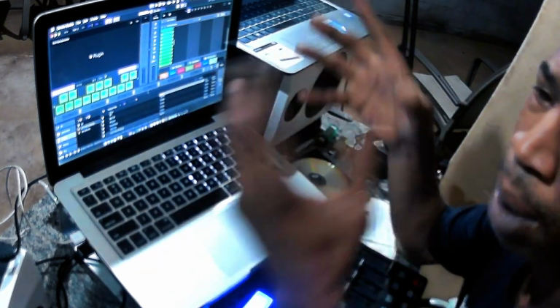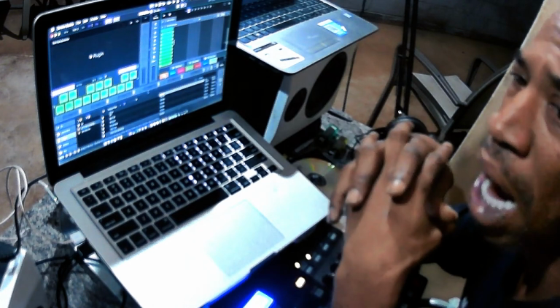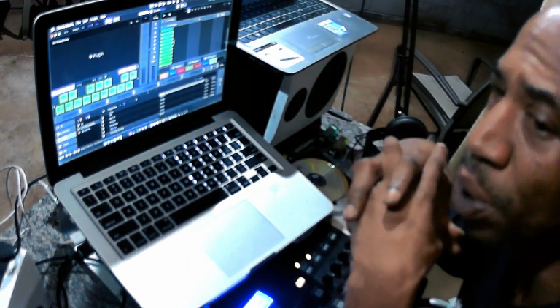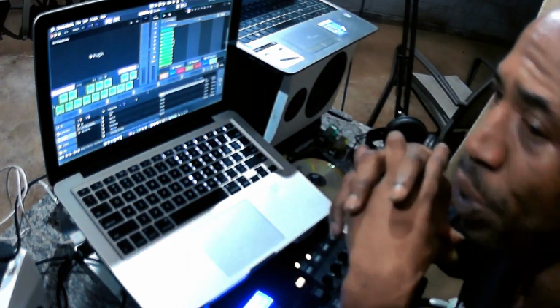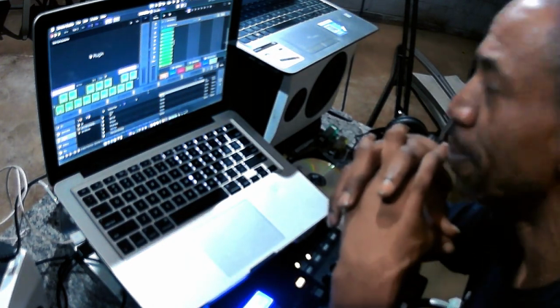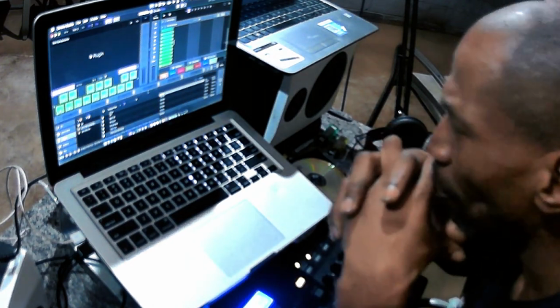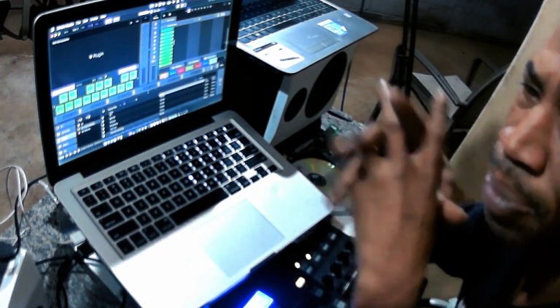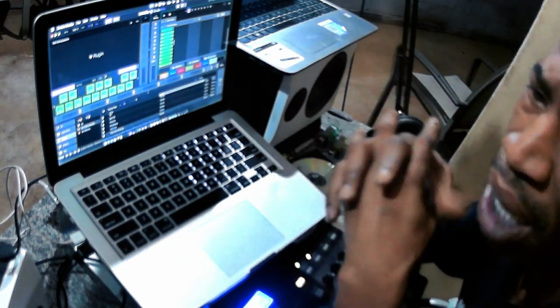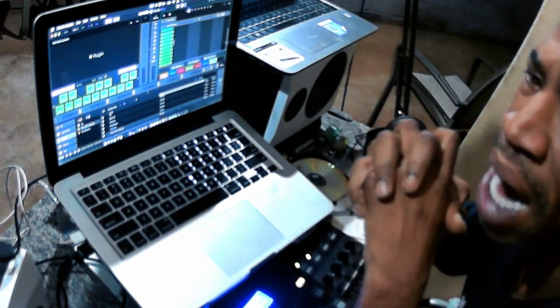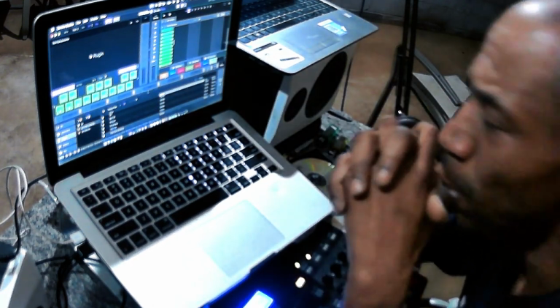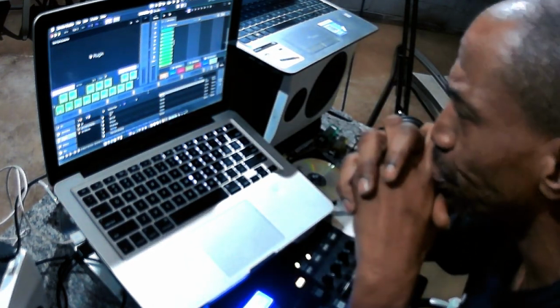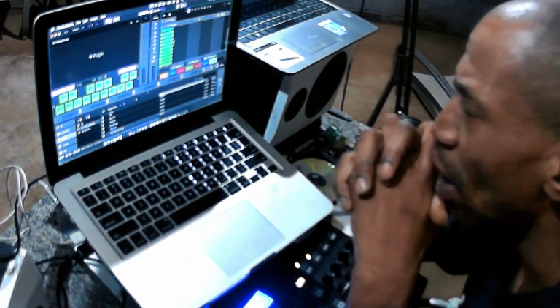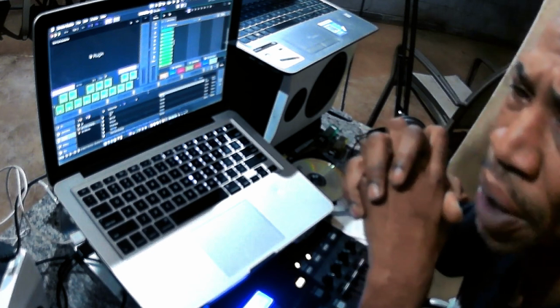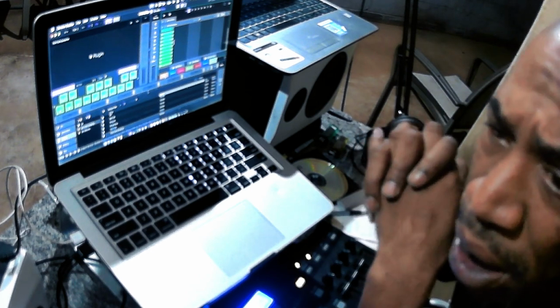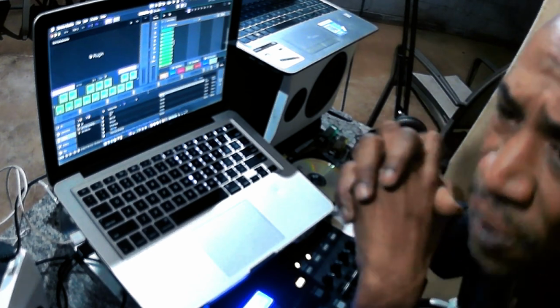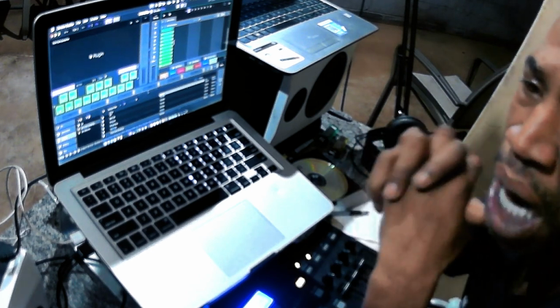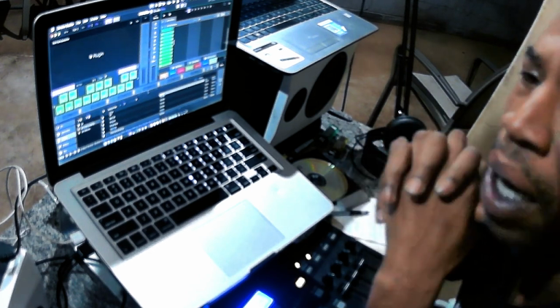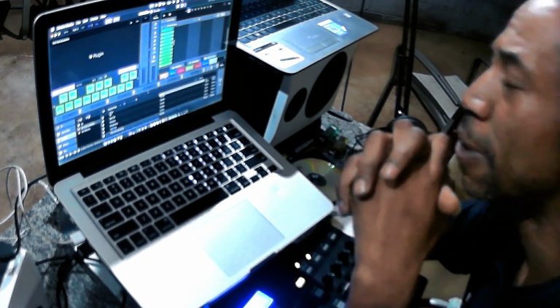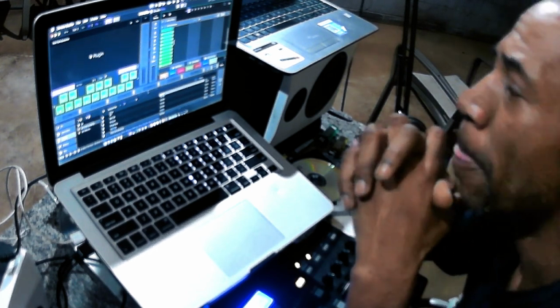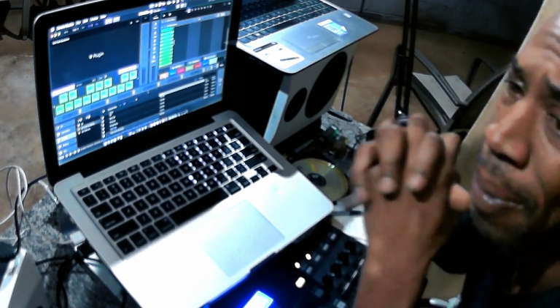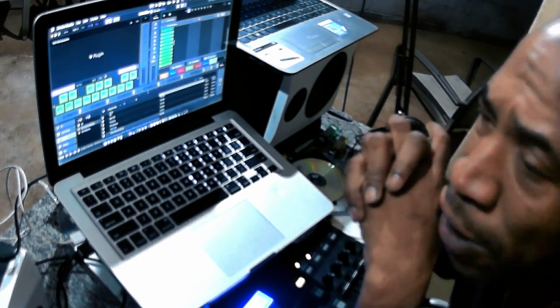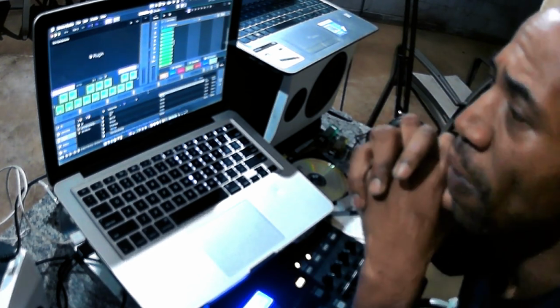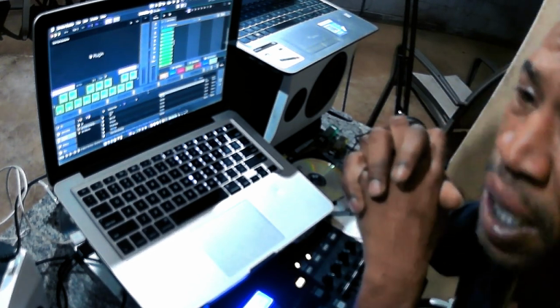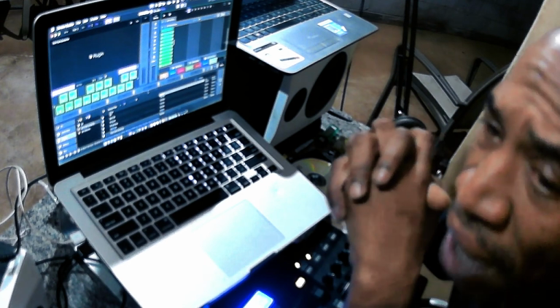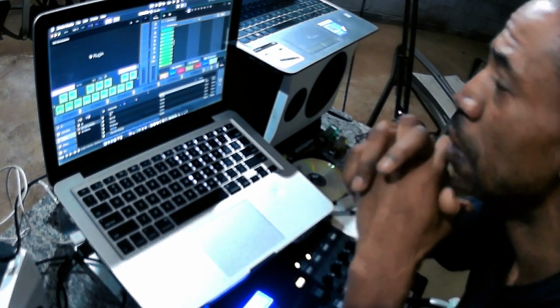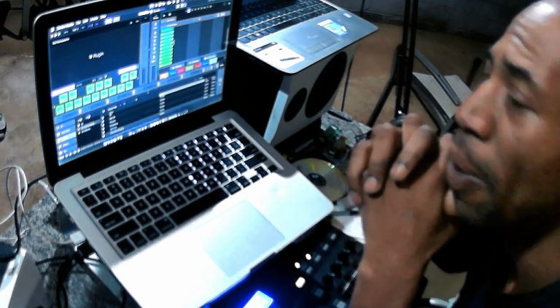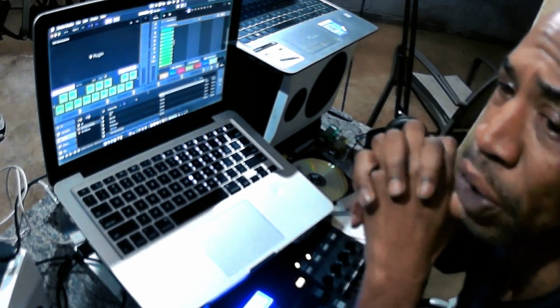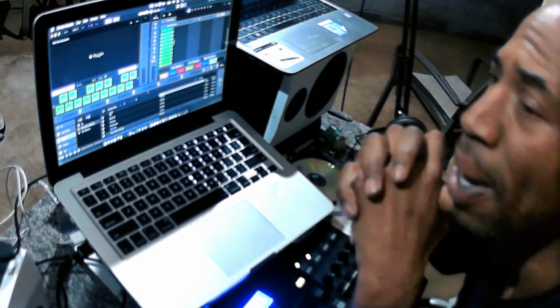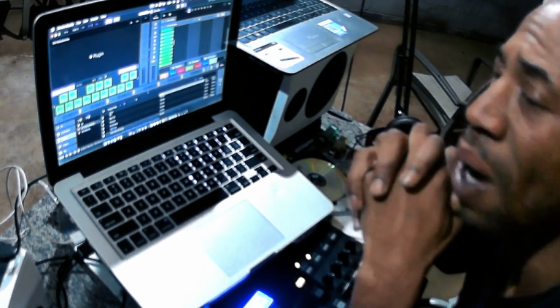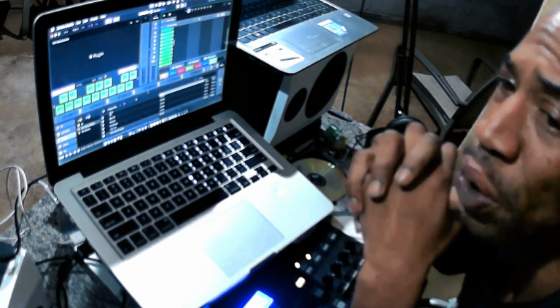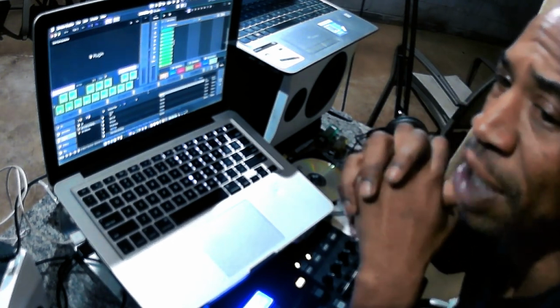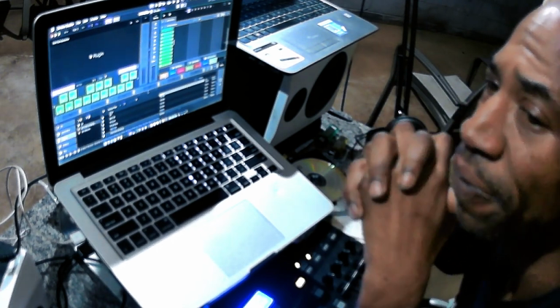I'm going to show y'all how I'm working on this record because Bob Marley is like my idol. Other than Louis Farrakhan and Malcolm X — and my father — those are my idols who I look up to and get inspiration from.